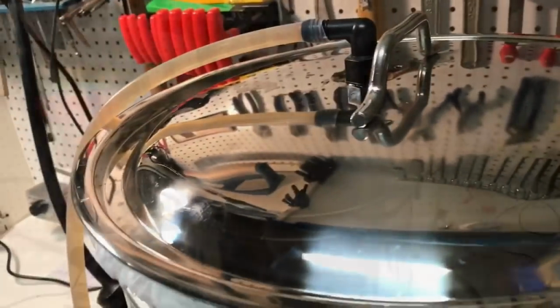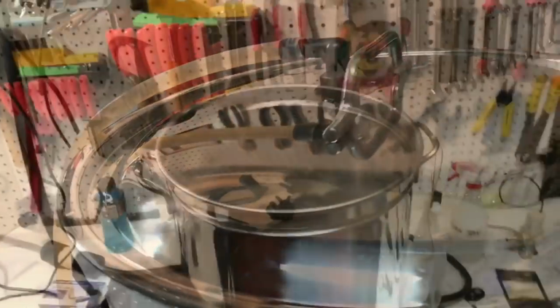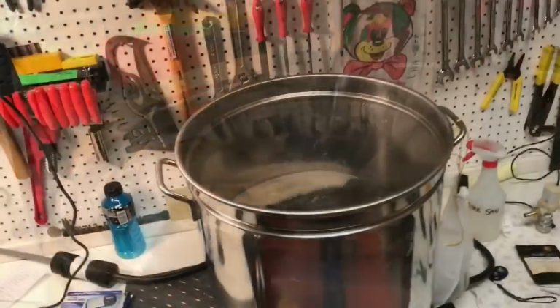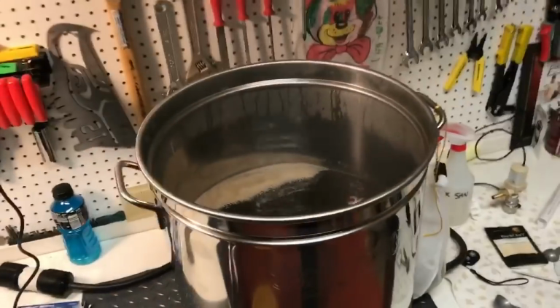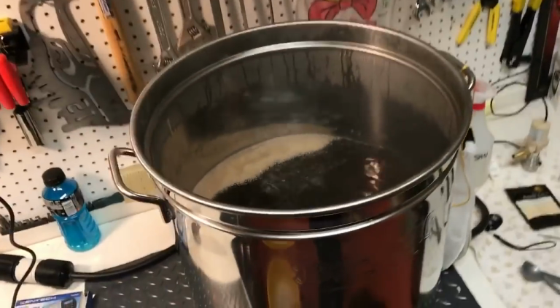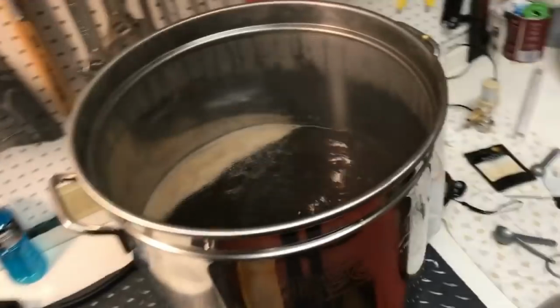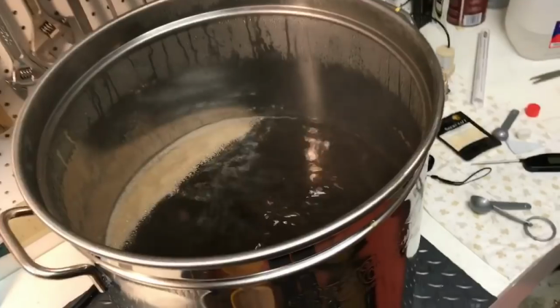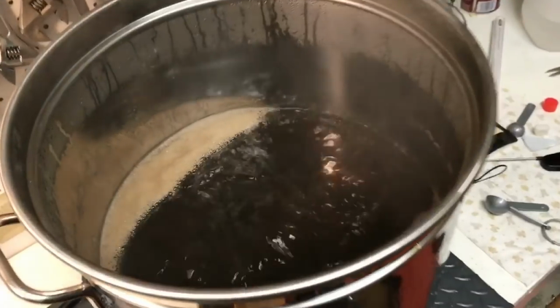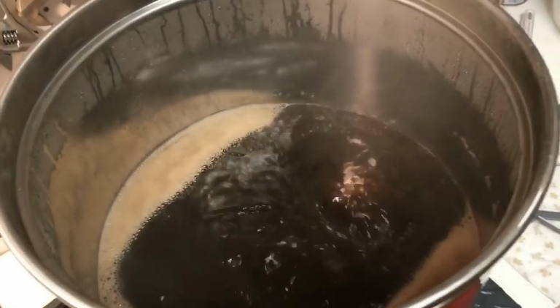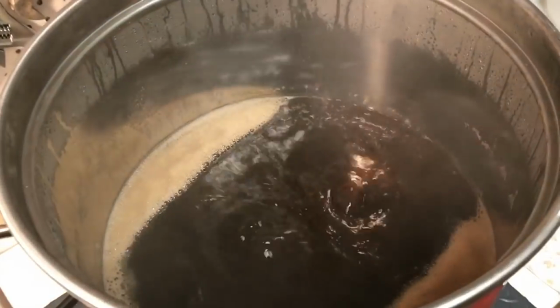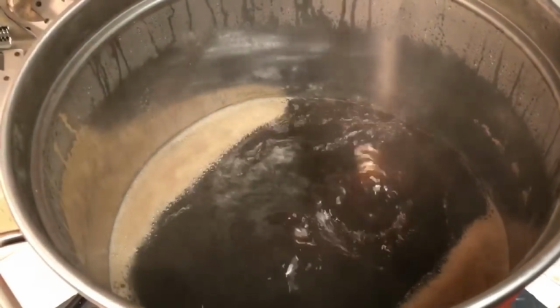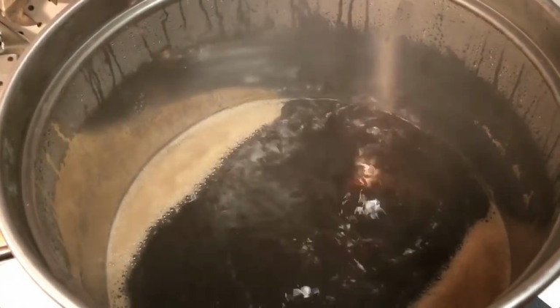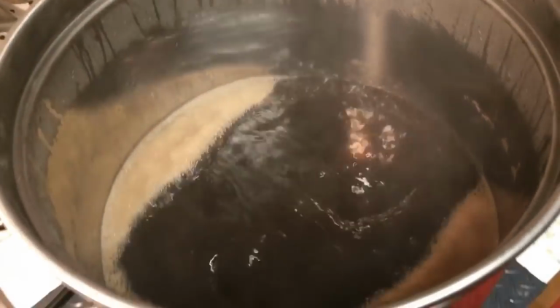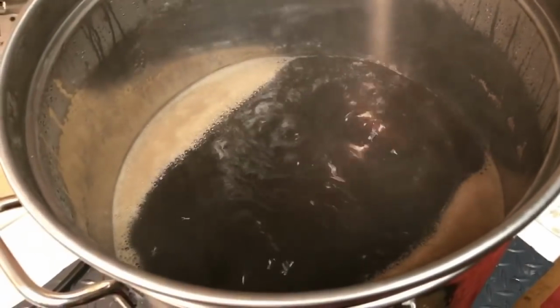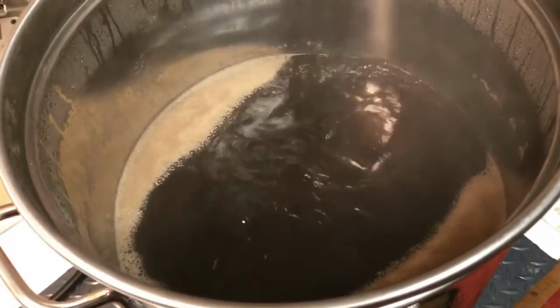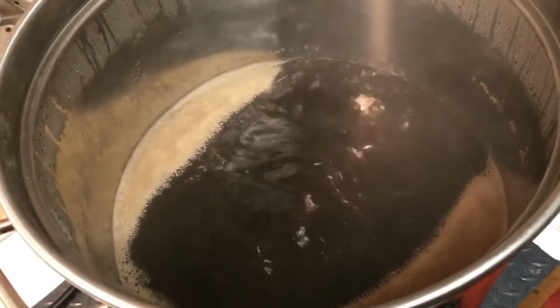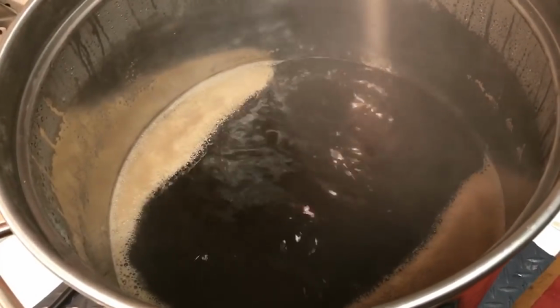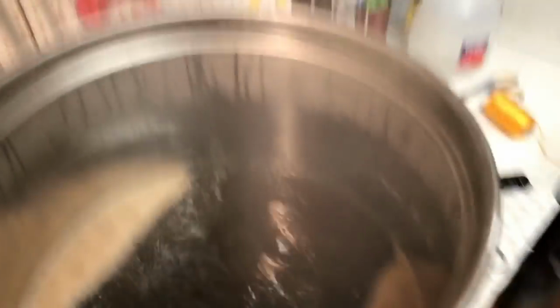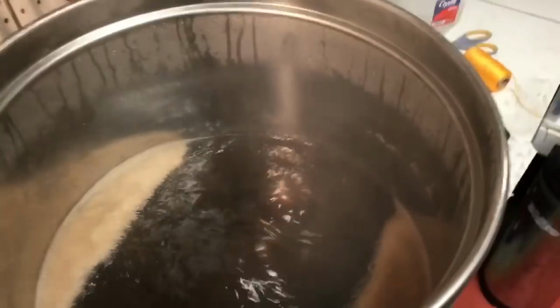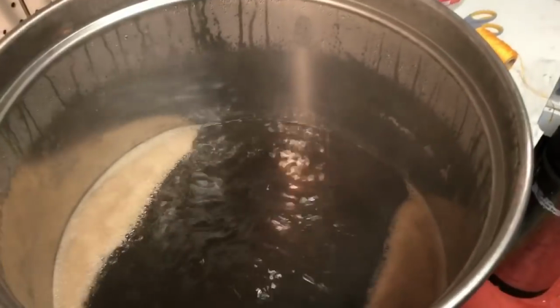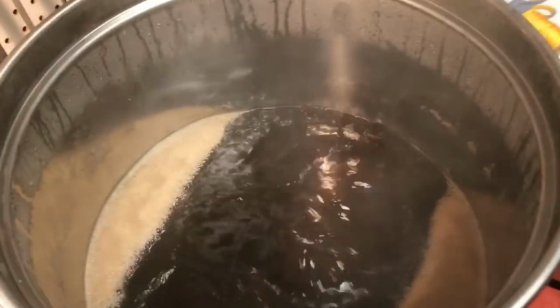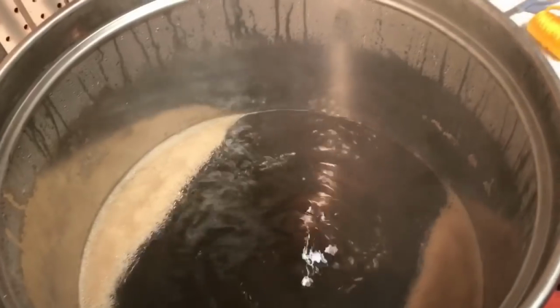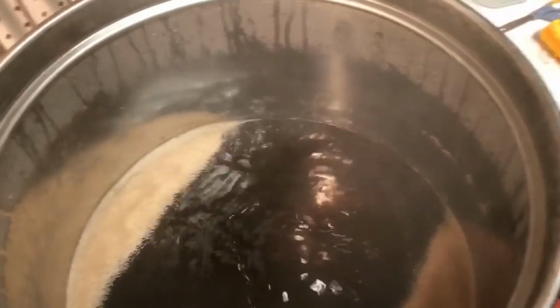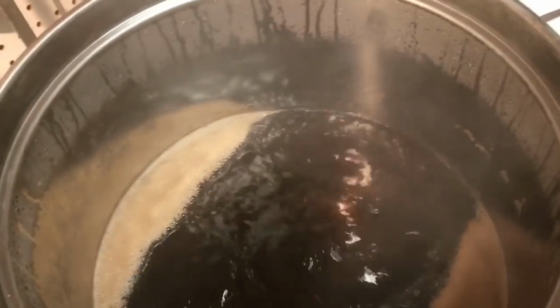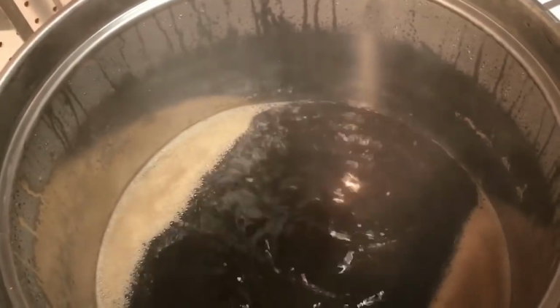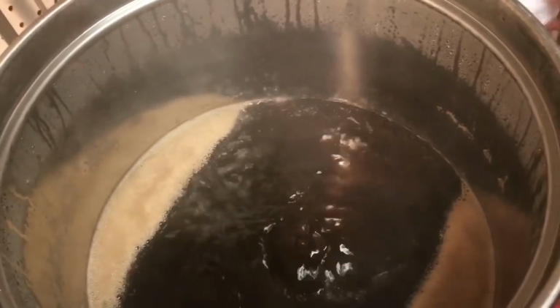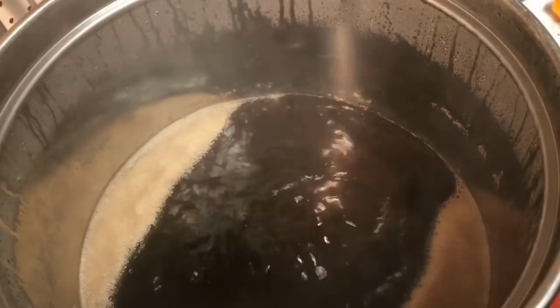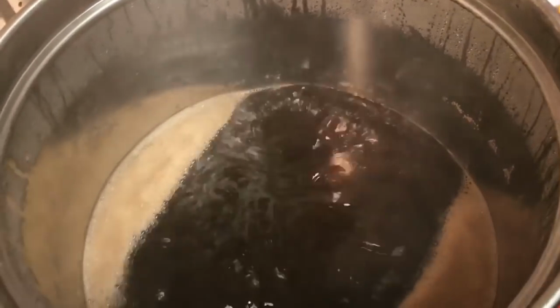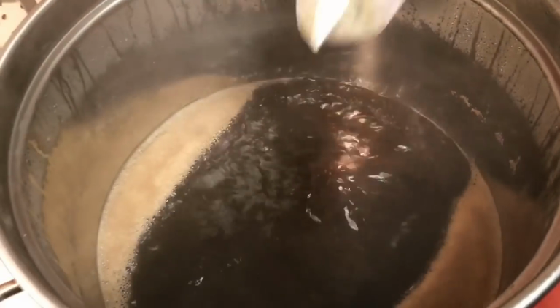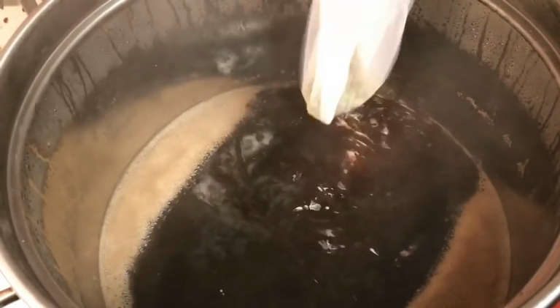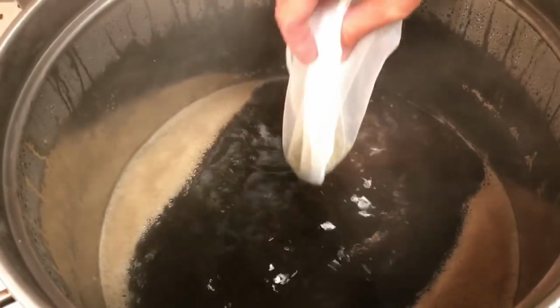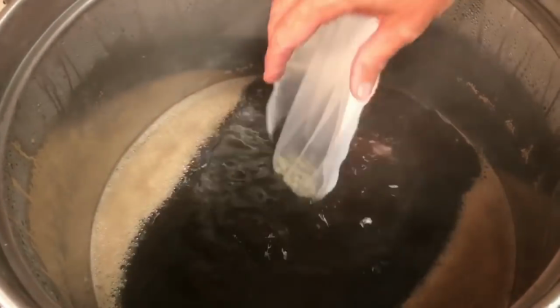We've got a rolling boil going — it's on two. Look at the colour of that beautiful Dunkelweizen. So we've got our hops going in now.